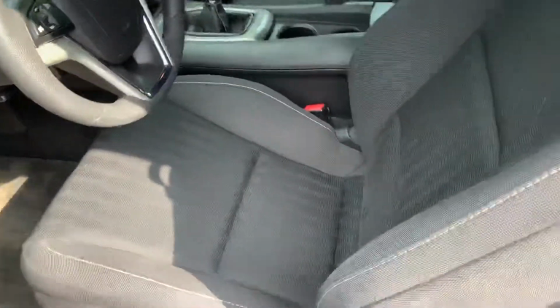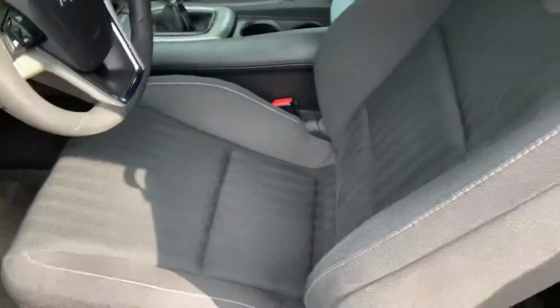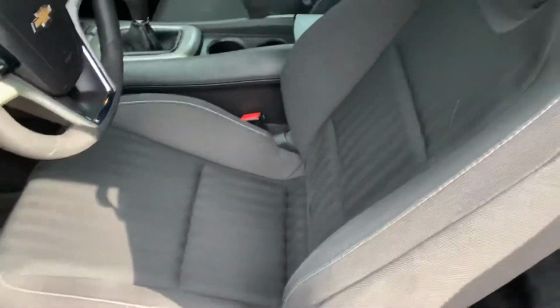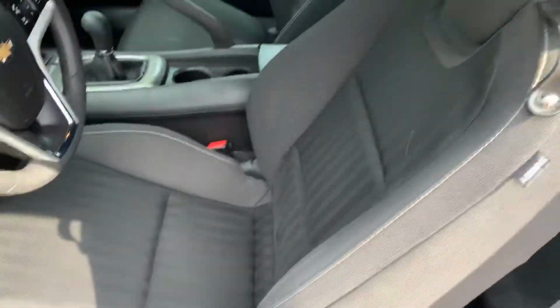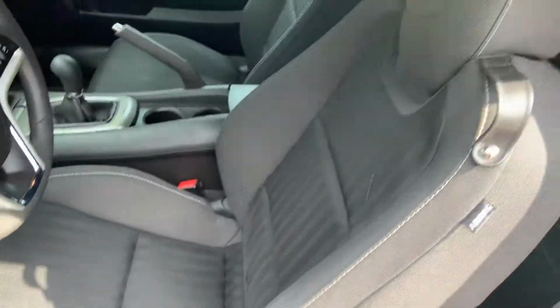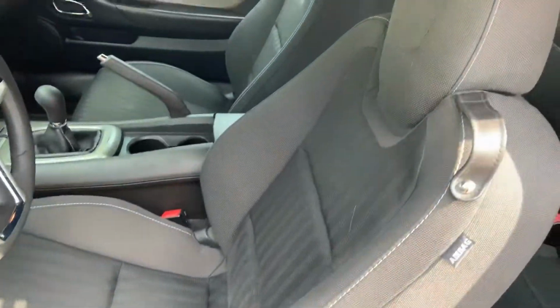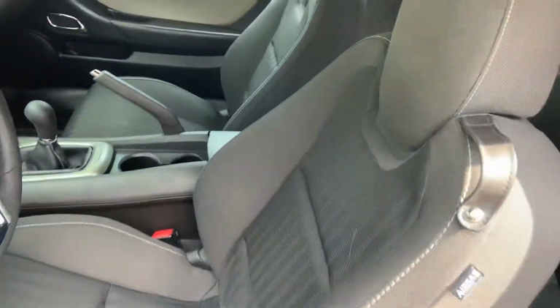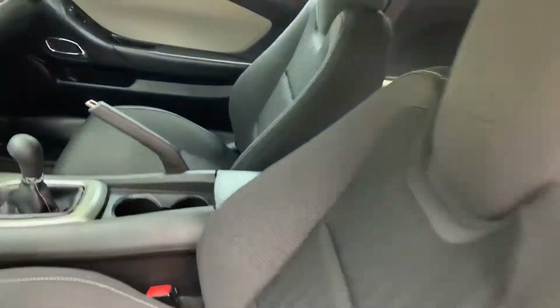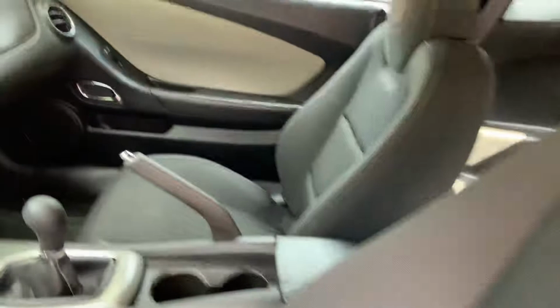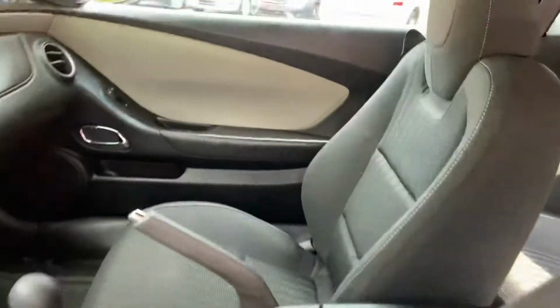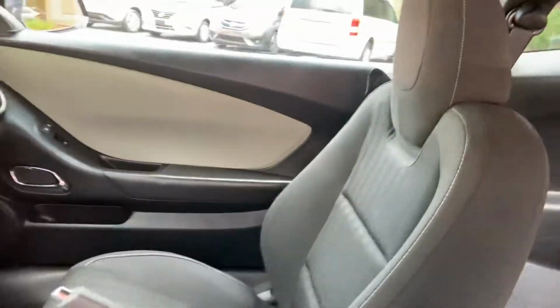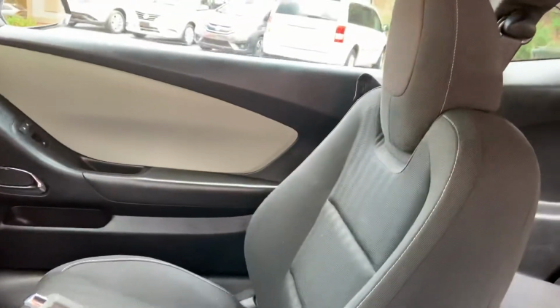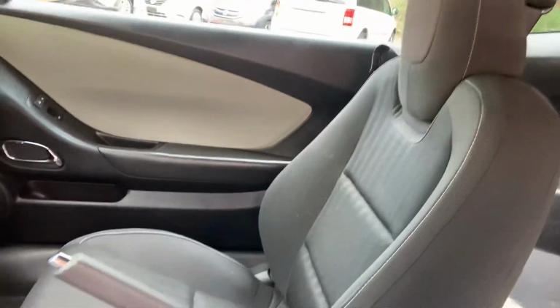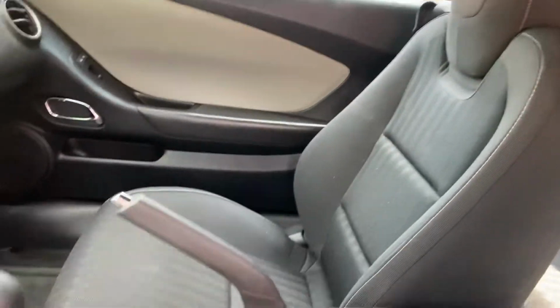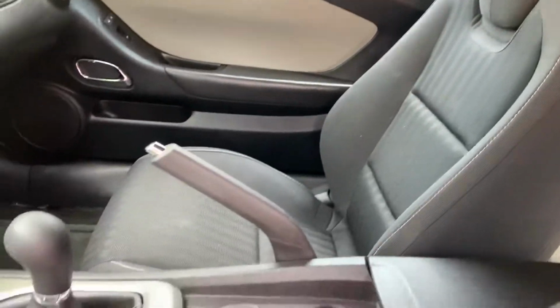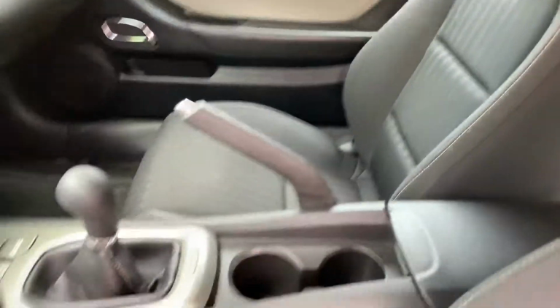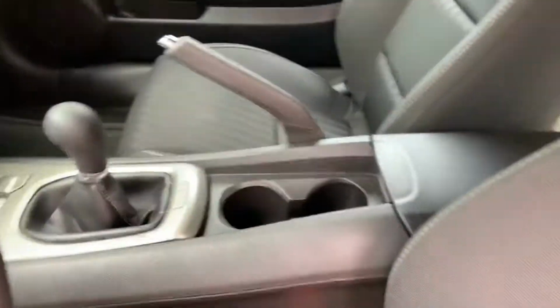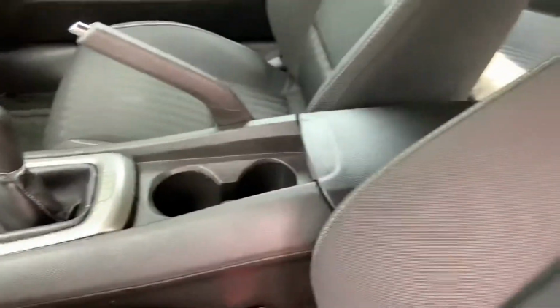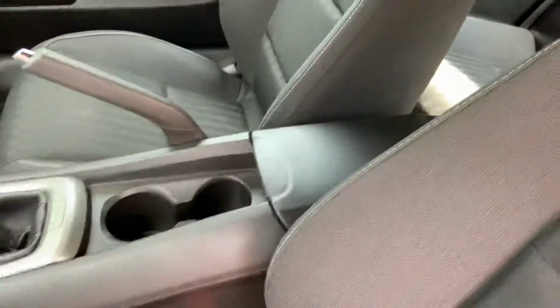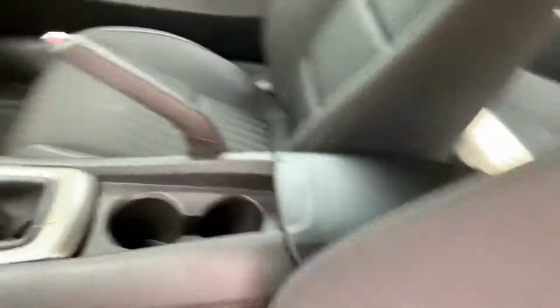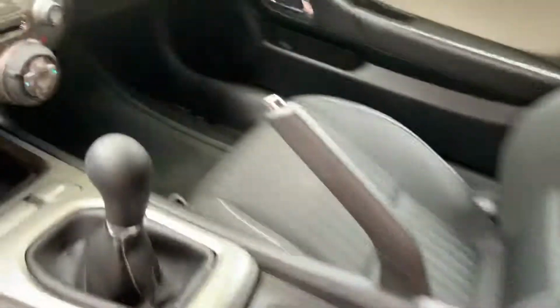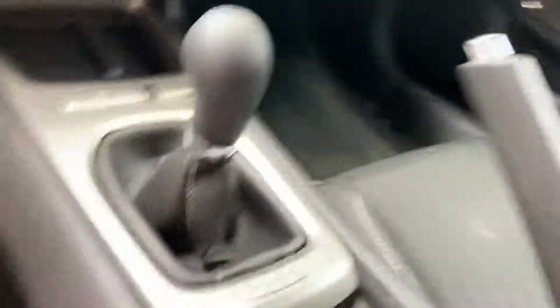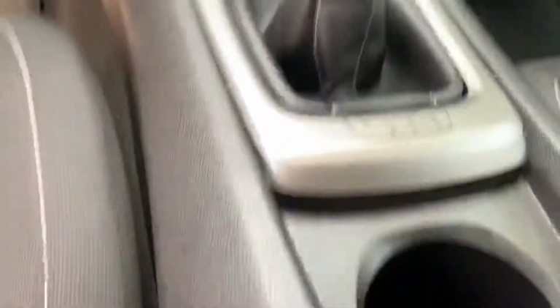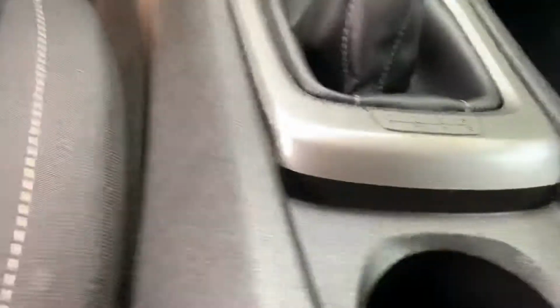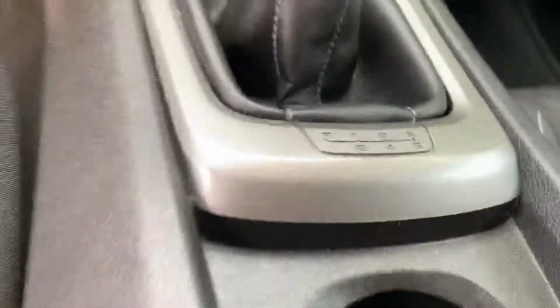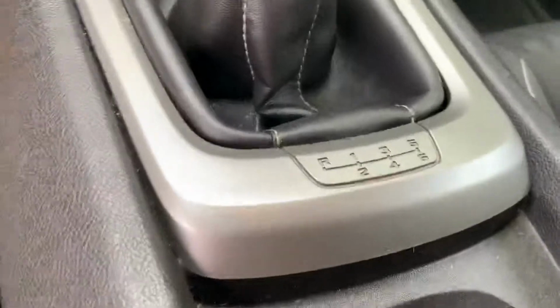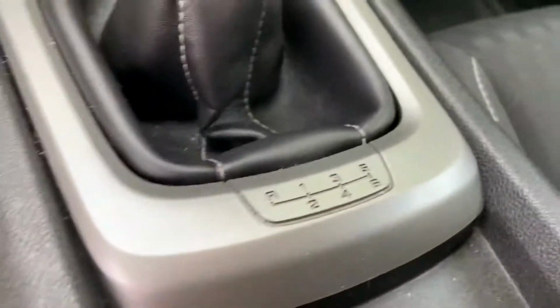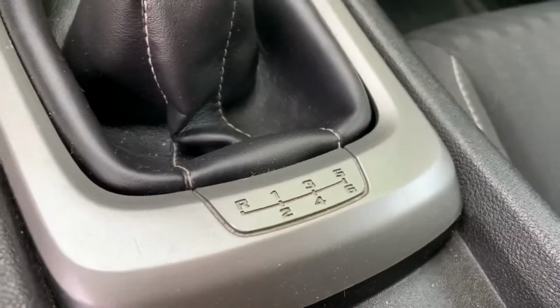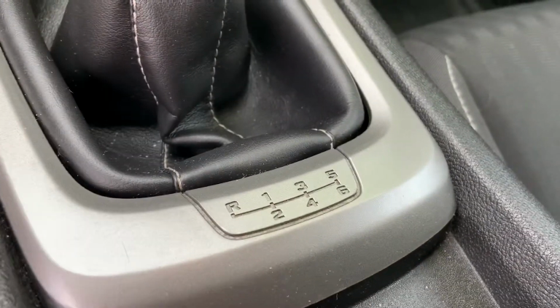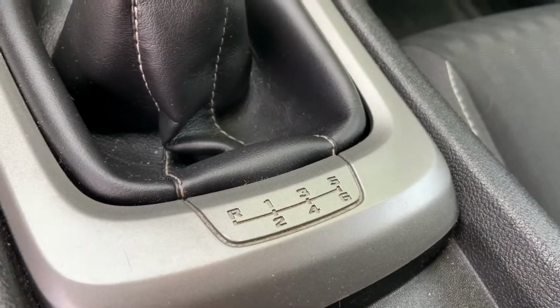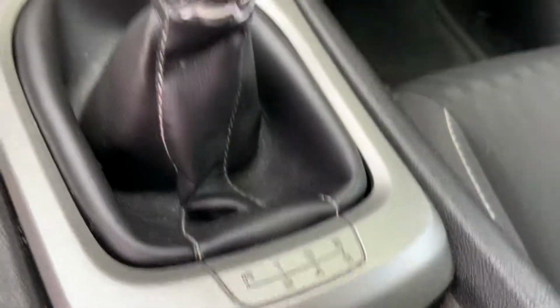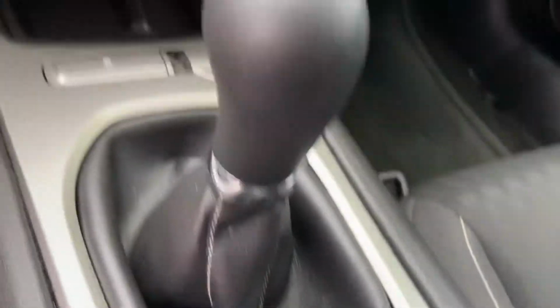This has black cloth interior. Seats are in good condition, no rips or tears. This is a 6-speed manual.